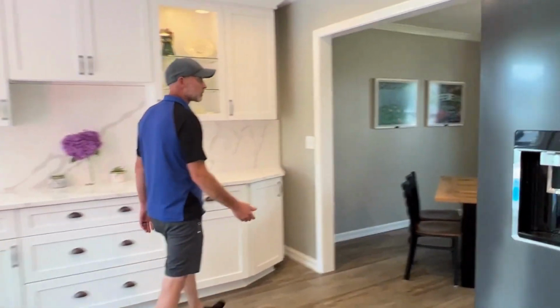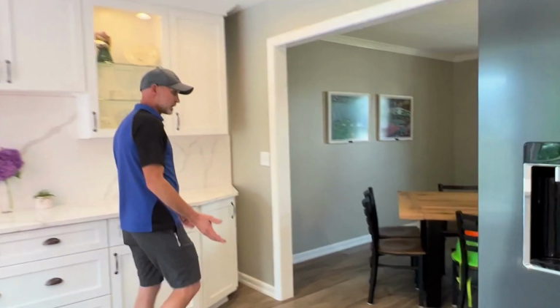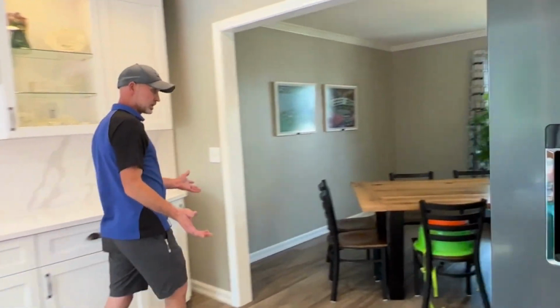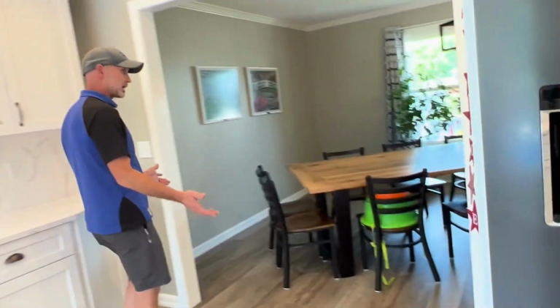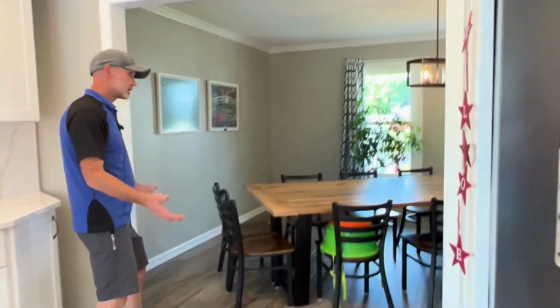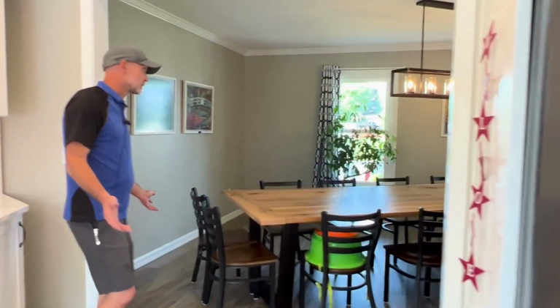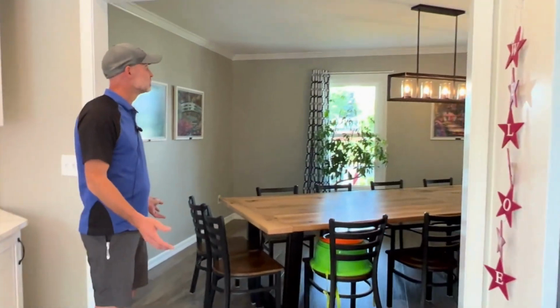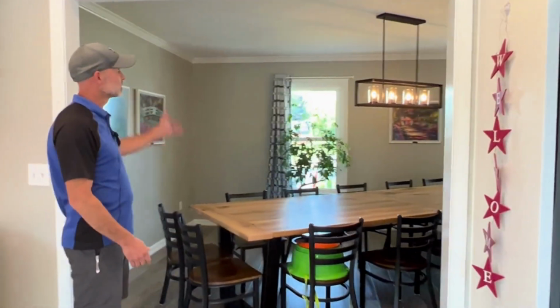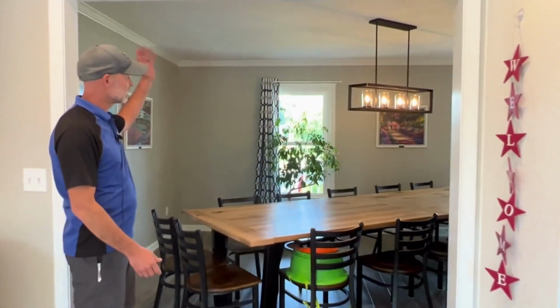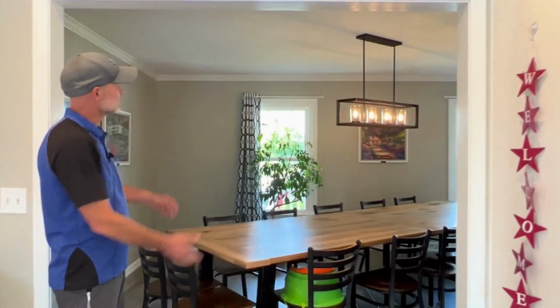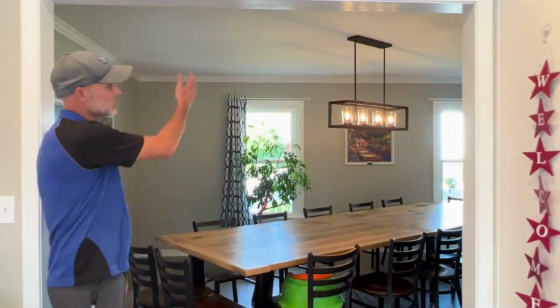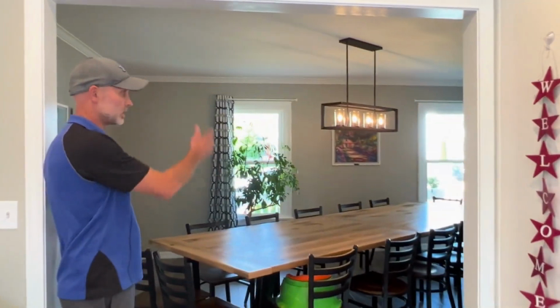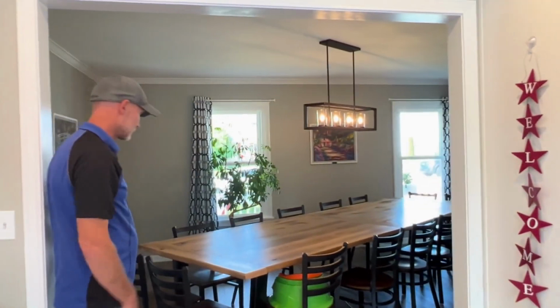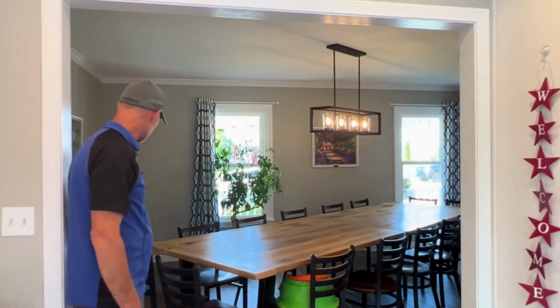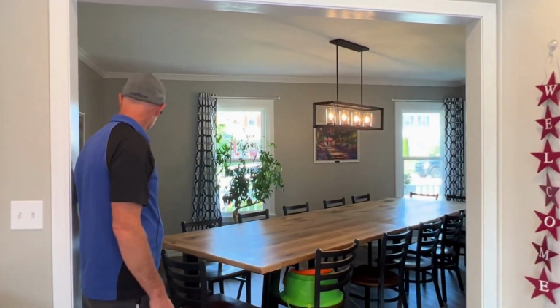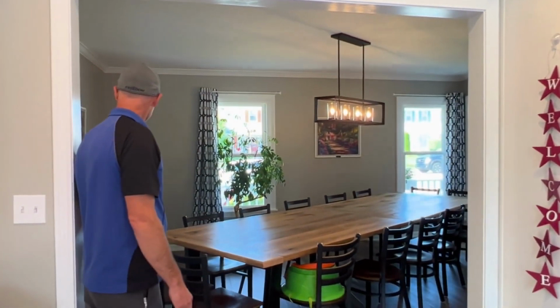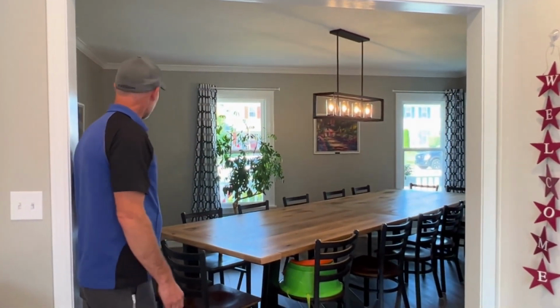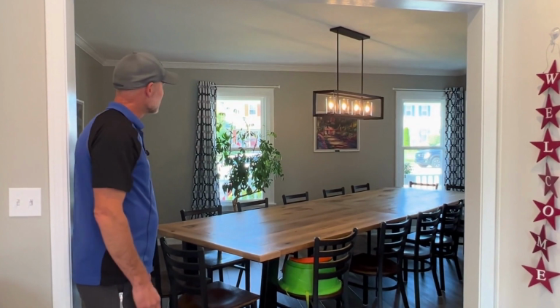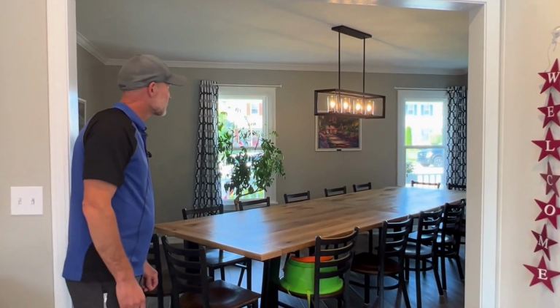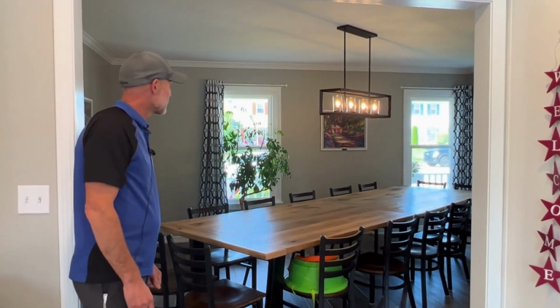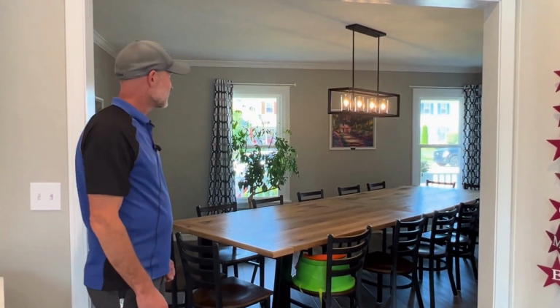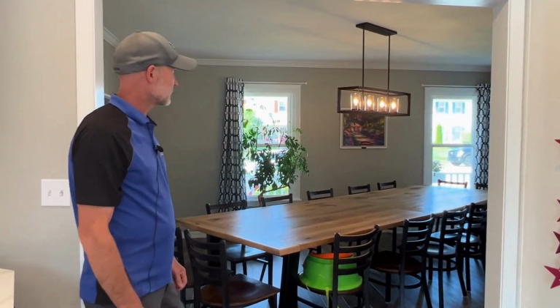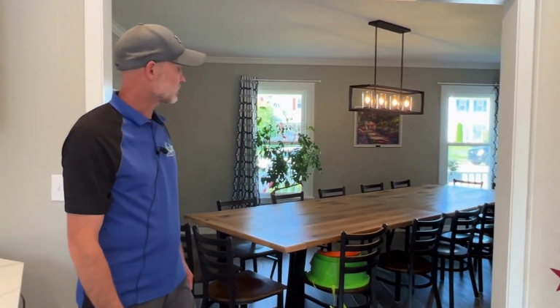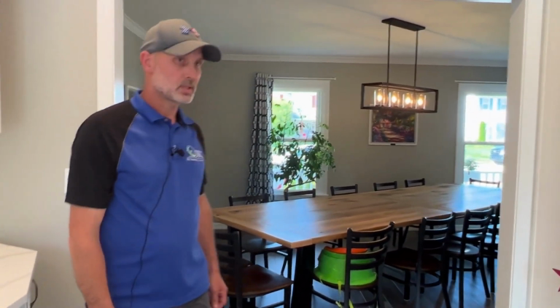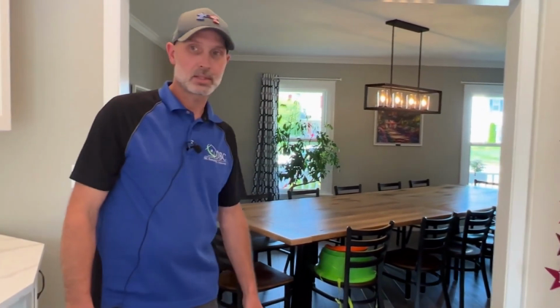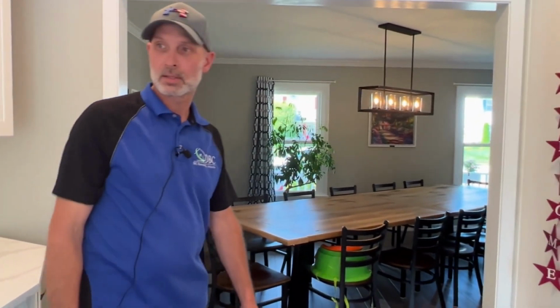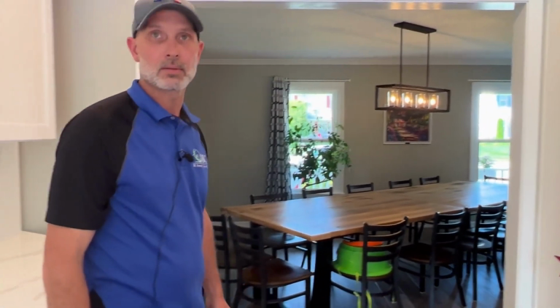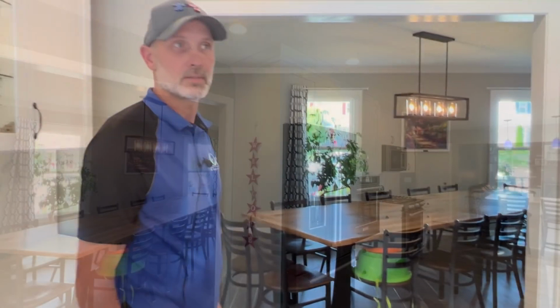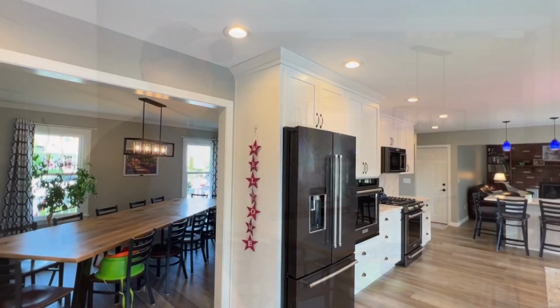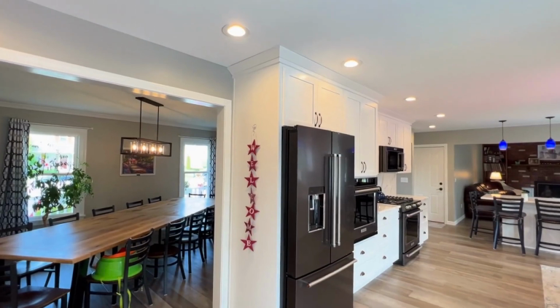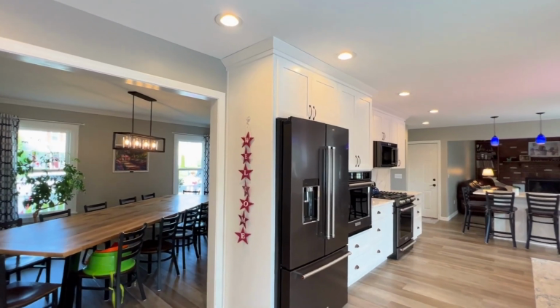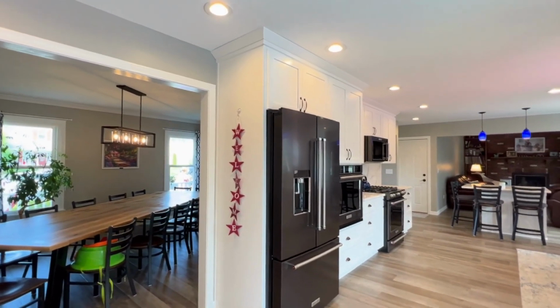We also did painting in the dining room — ceilings — and installed a new light fixture. And I think that's pretty much all of it.